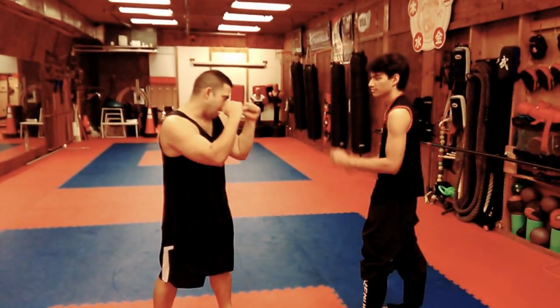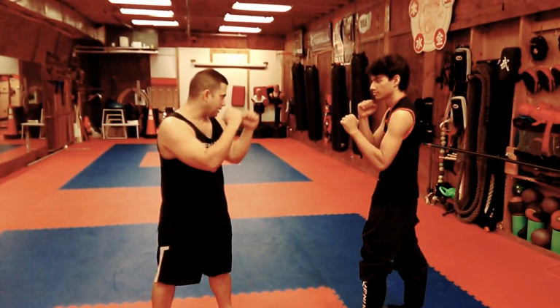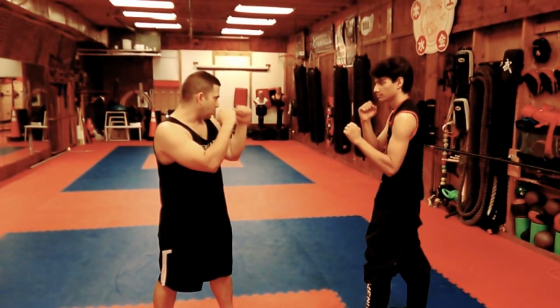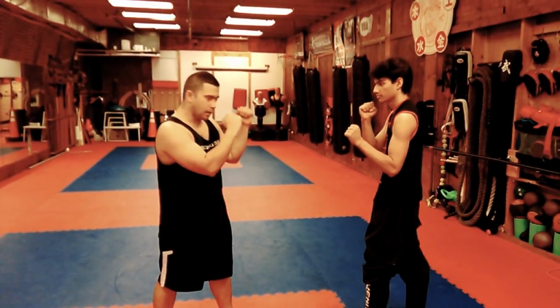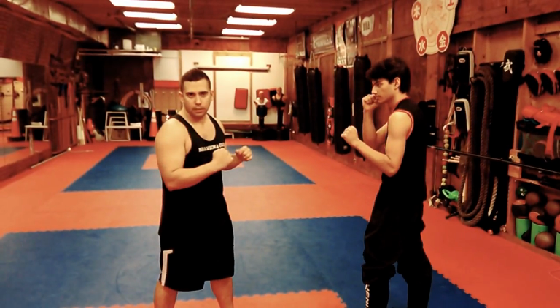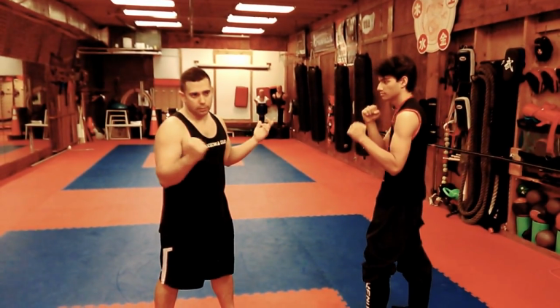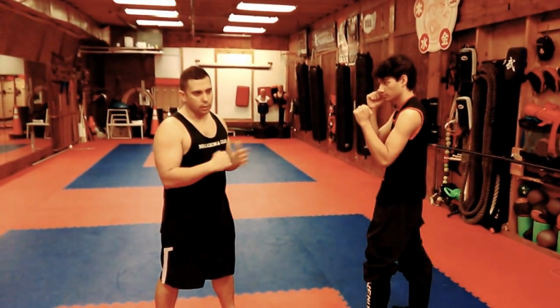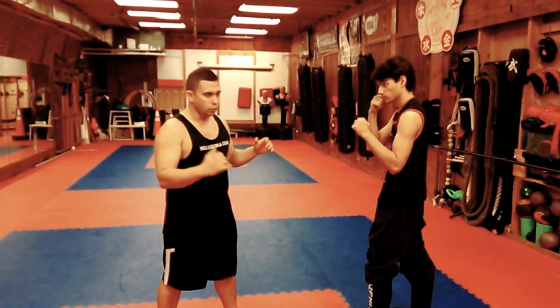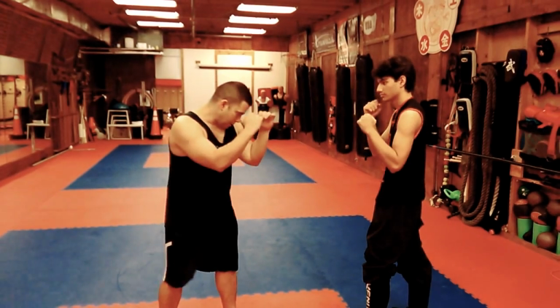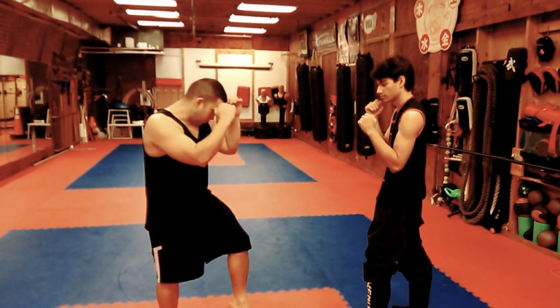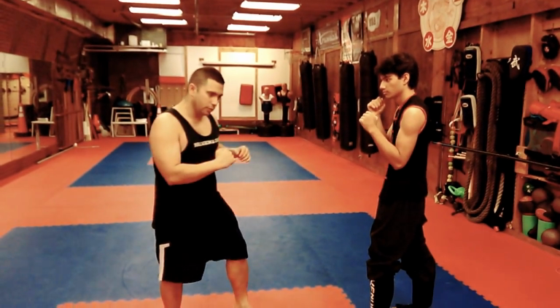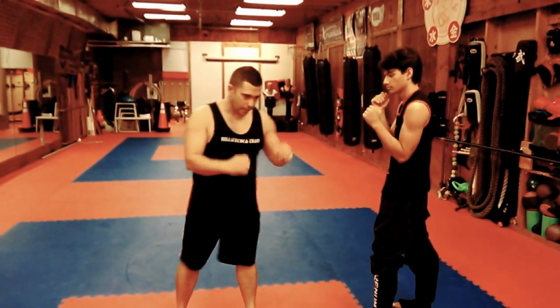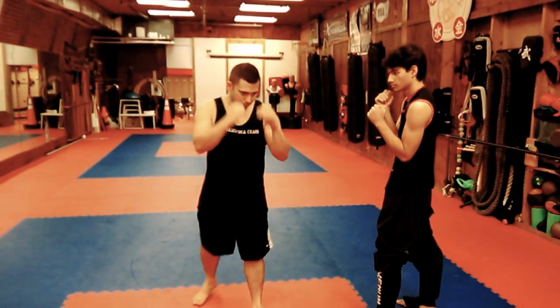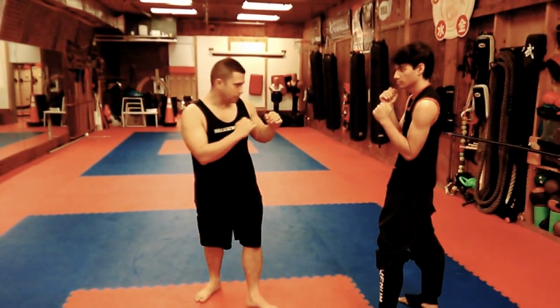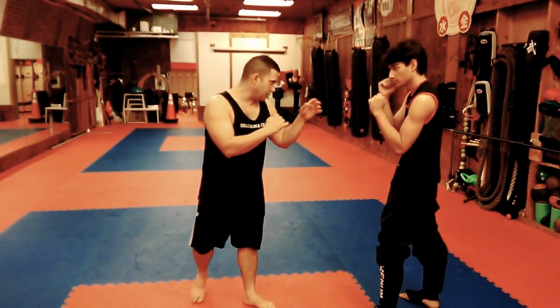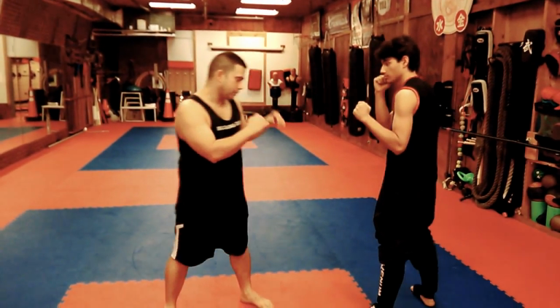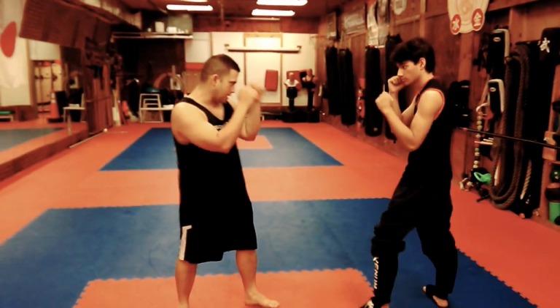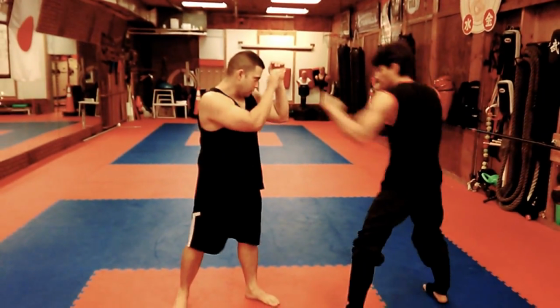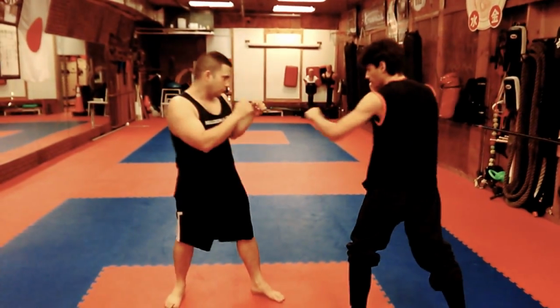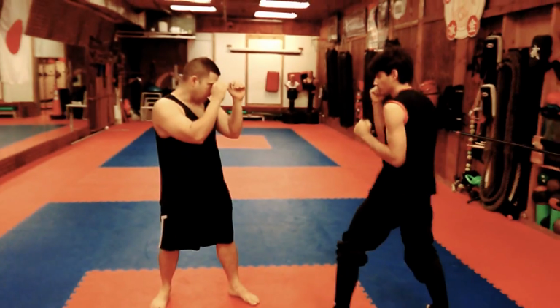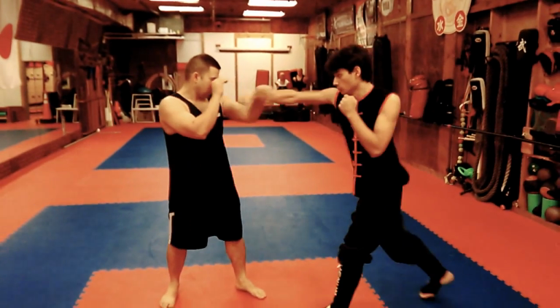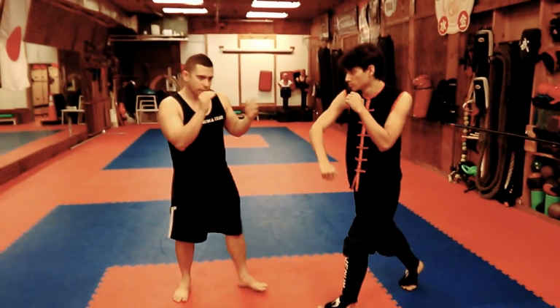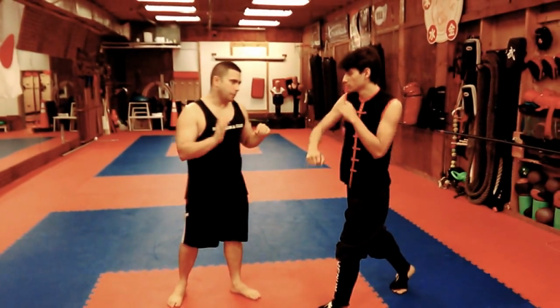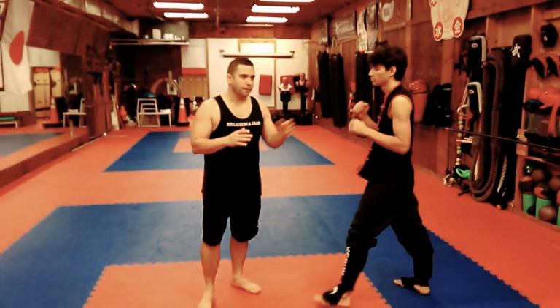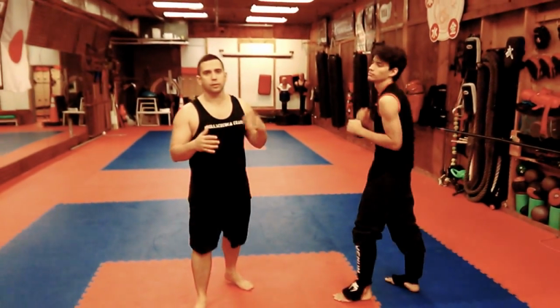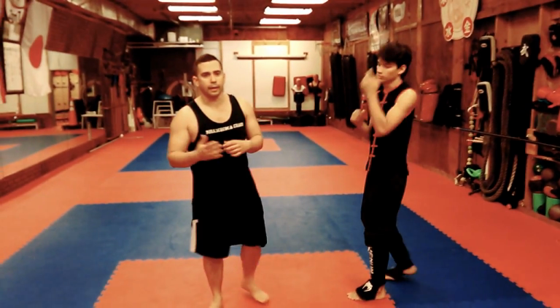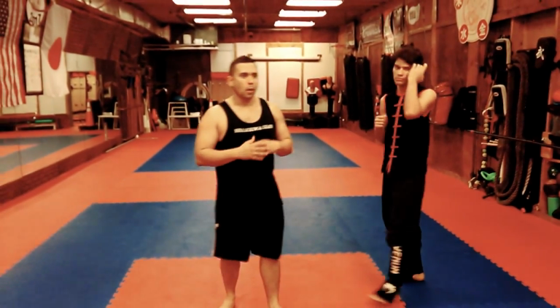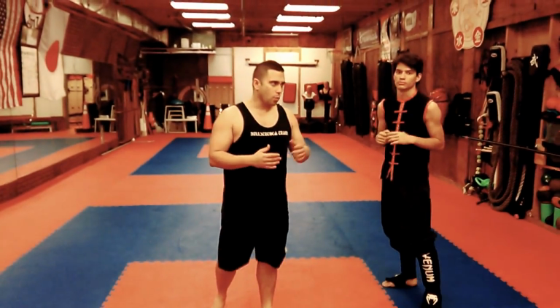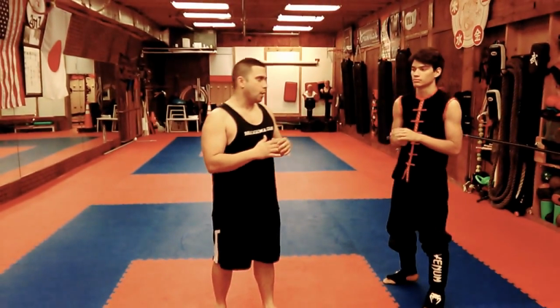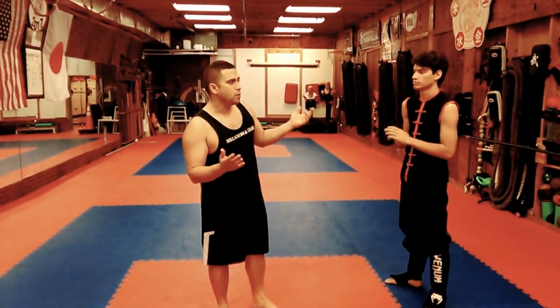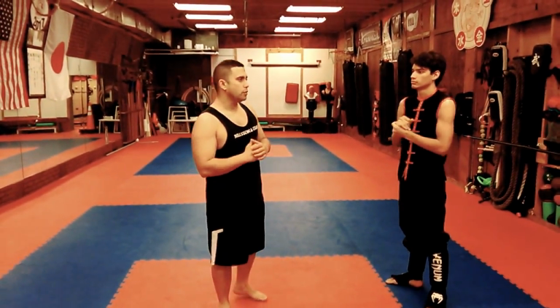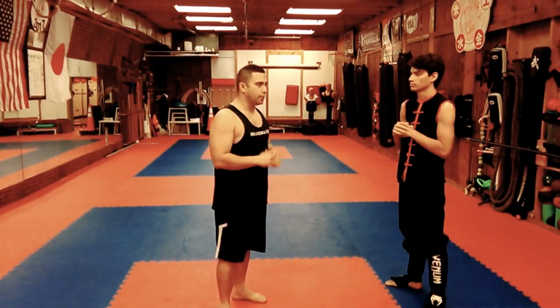Having a stand-up position — let's call it a Muay Thai position or a boxing position — is completely fine. If someone throws a jab or a cross, that's perfectly fine if you're going to fight one-on-one.